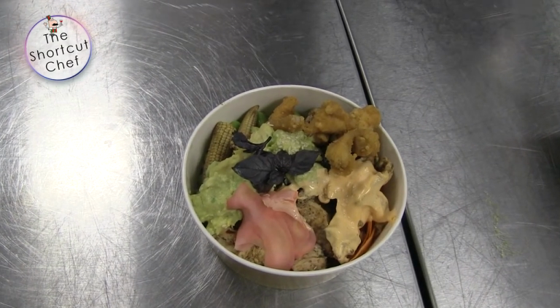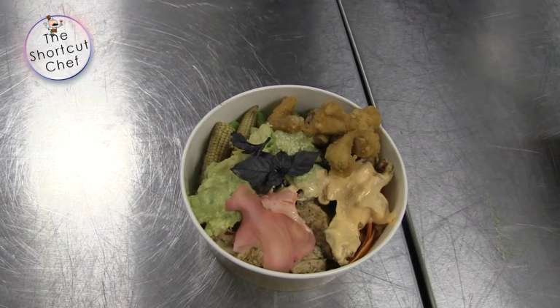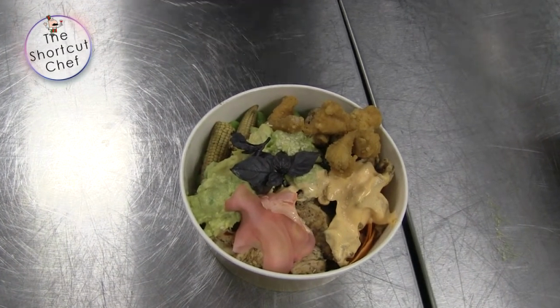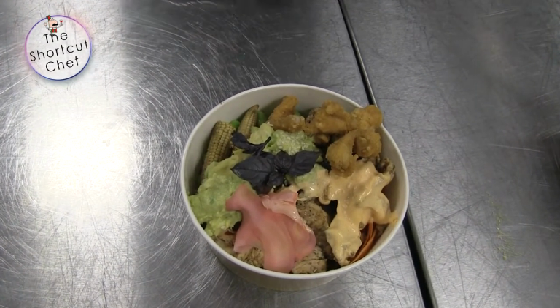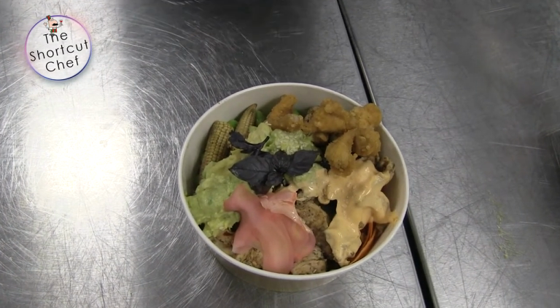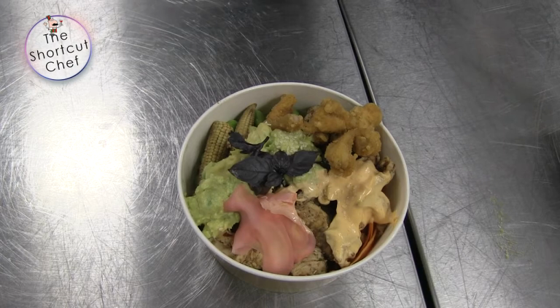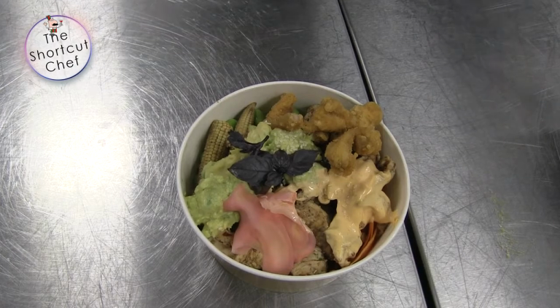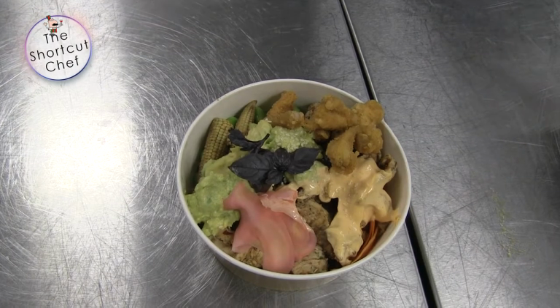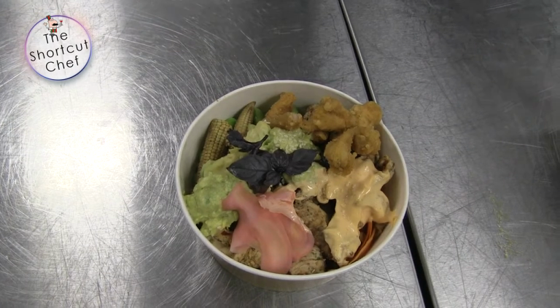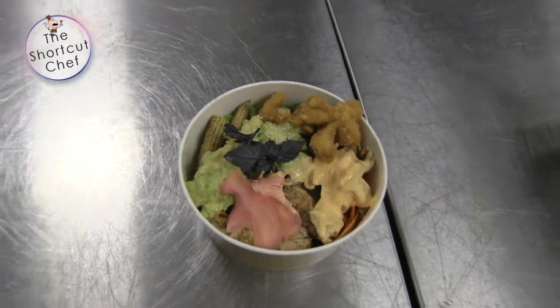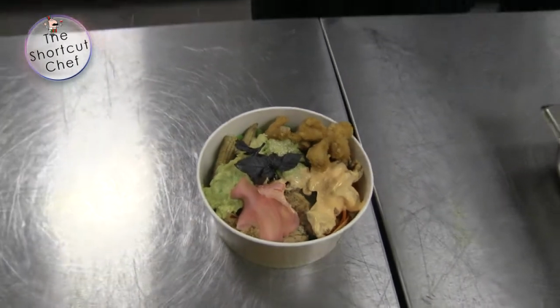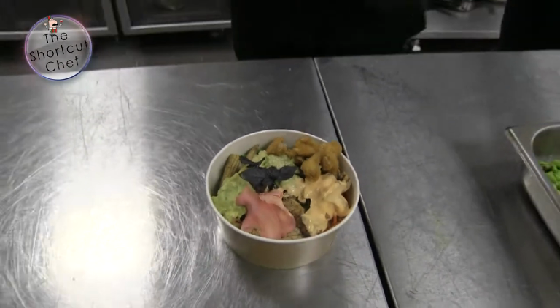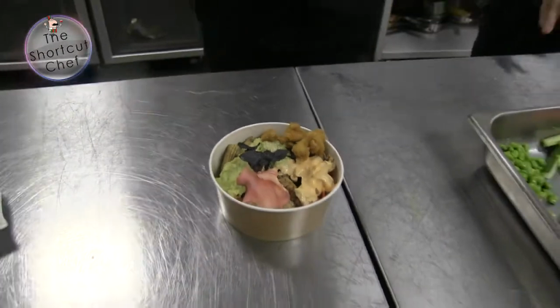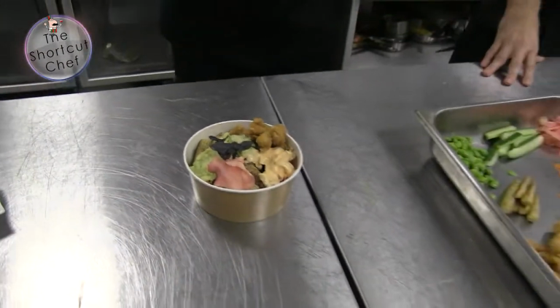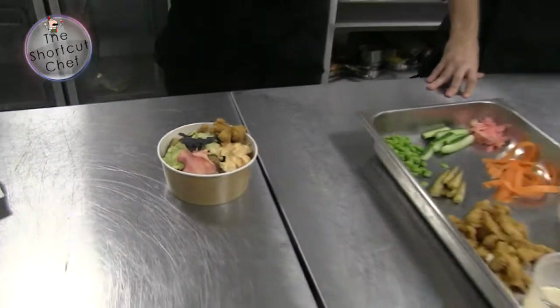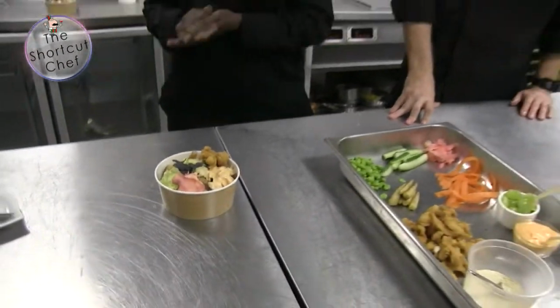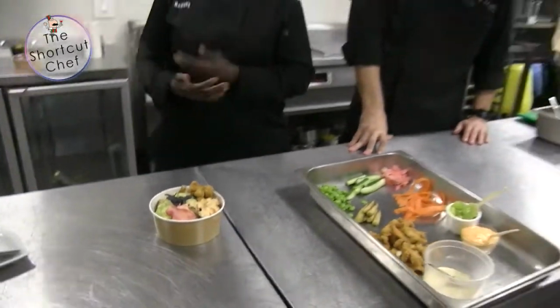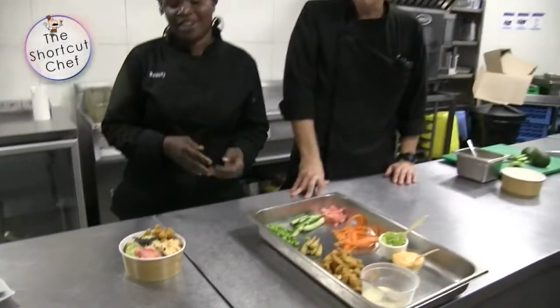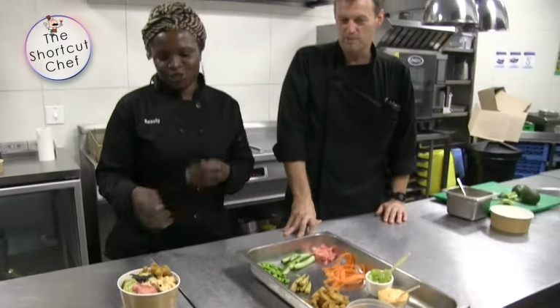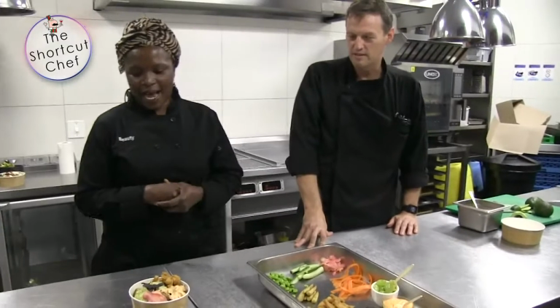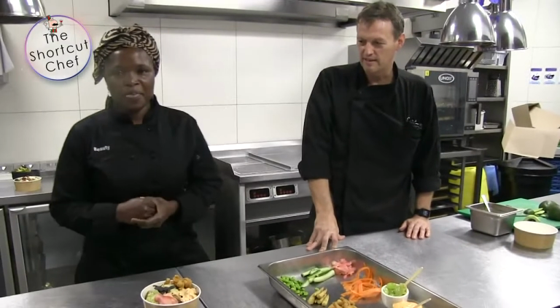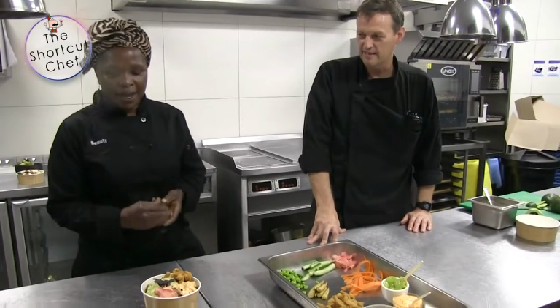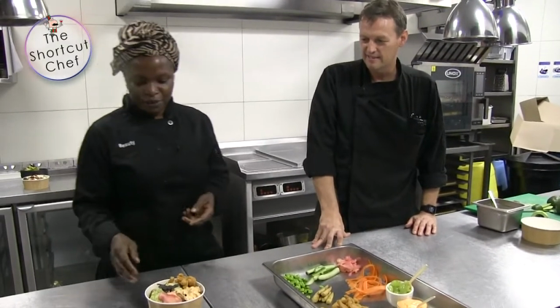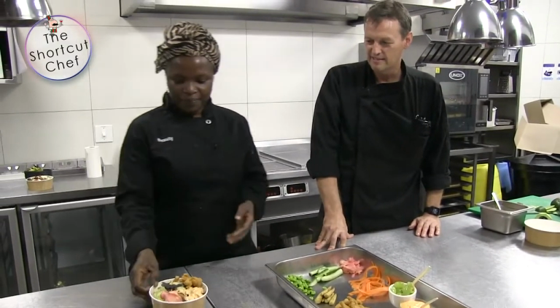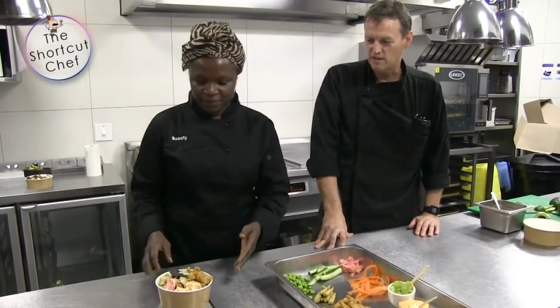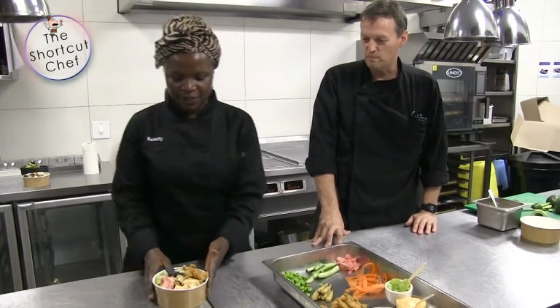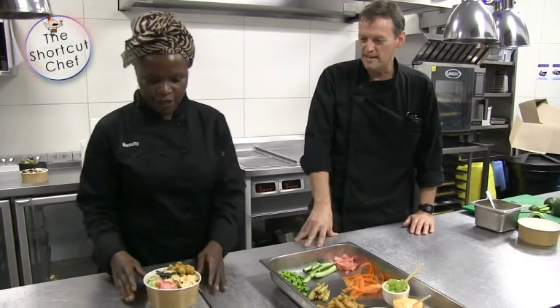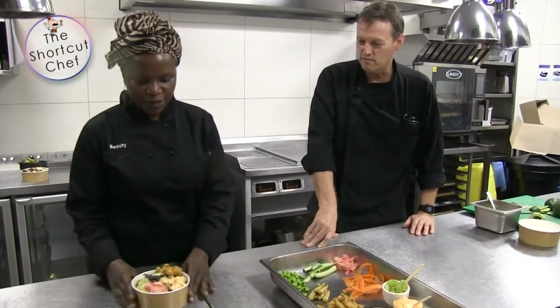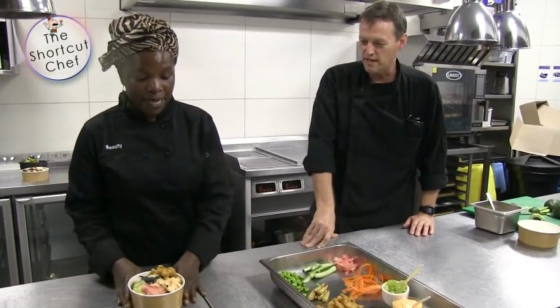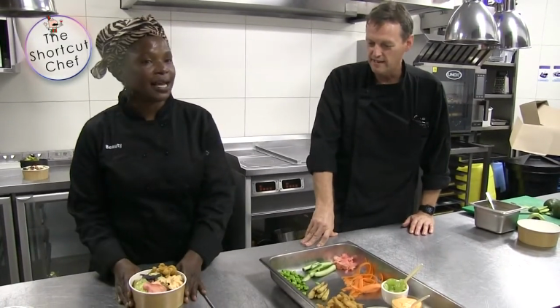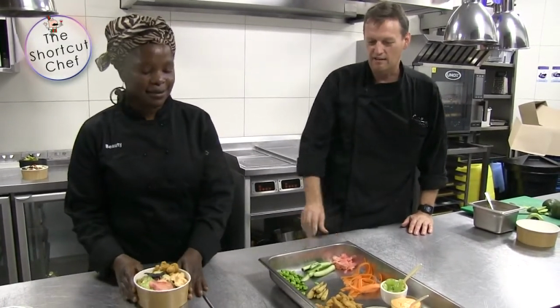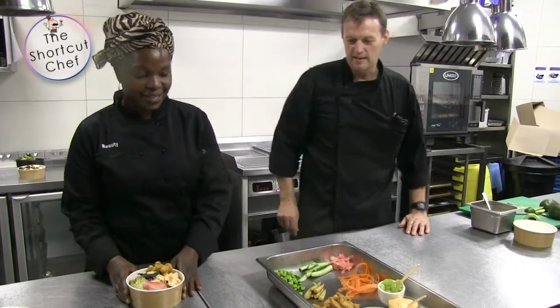The spicy chicken bowl is the favorite of everyone — it goes so quick. I sell like 200 a day, depending on how many people I have. This is my best seller.